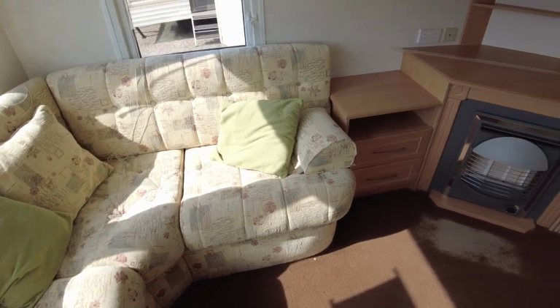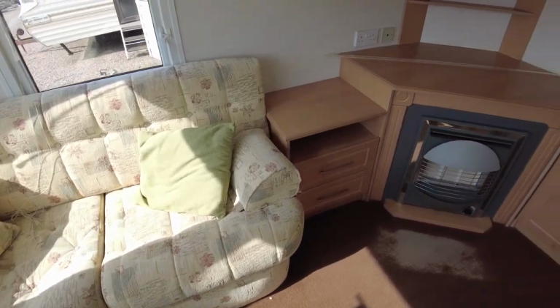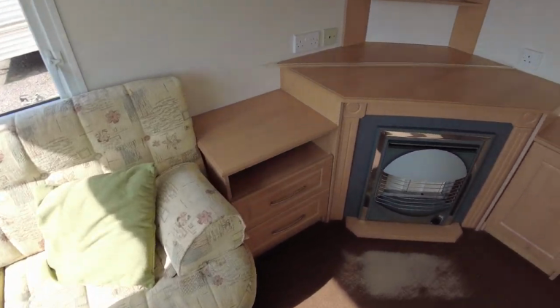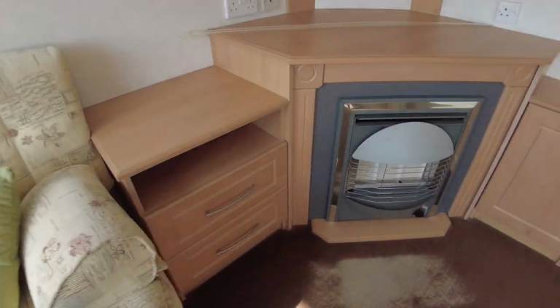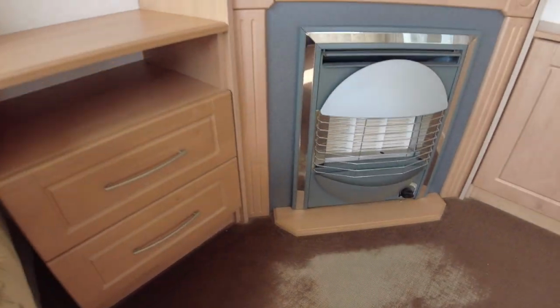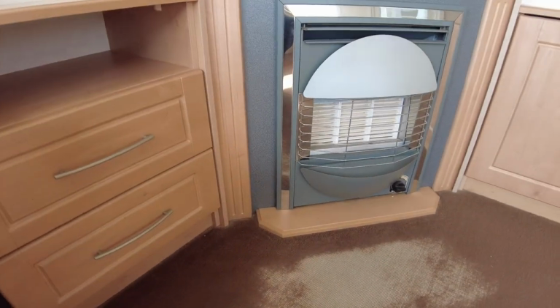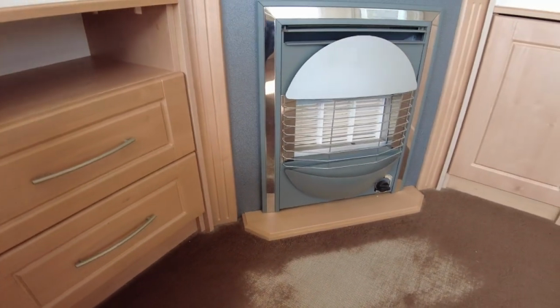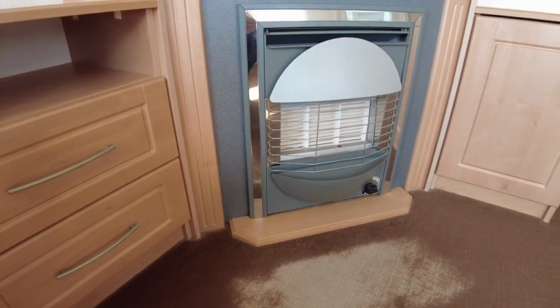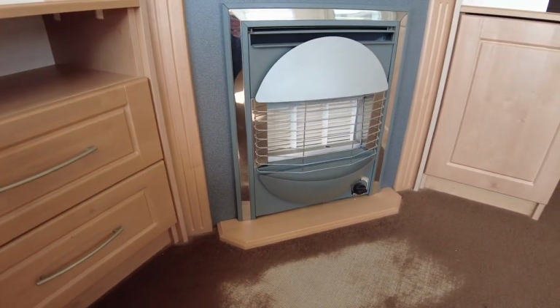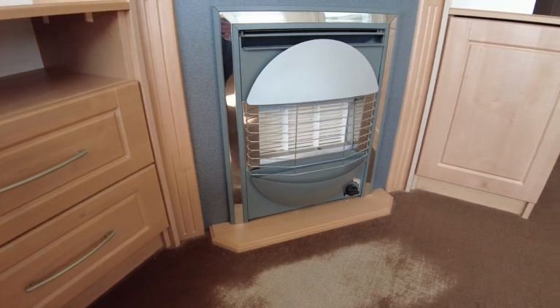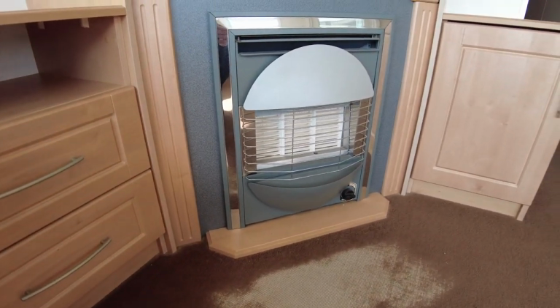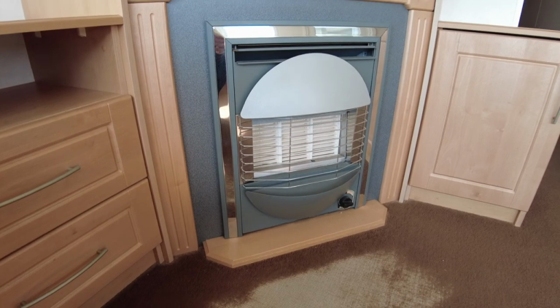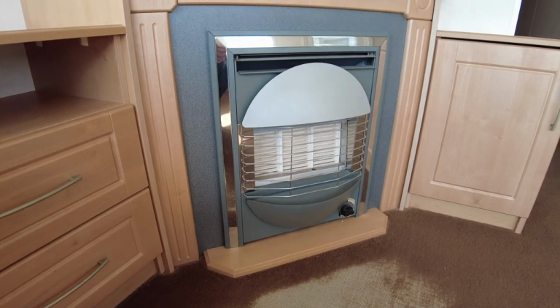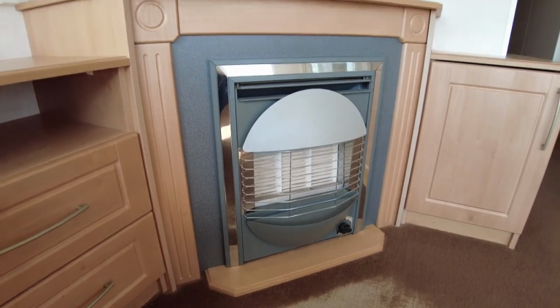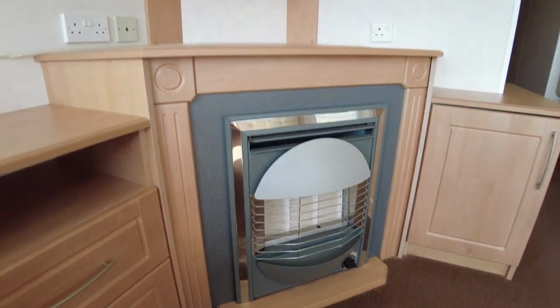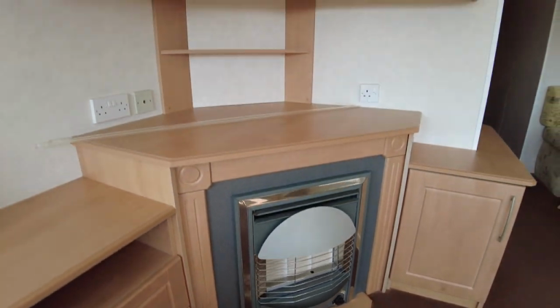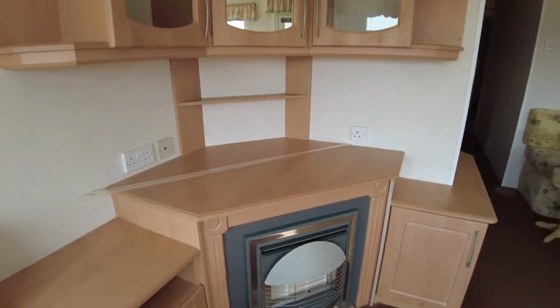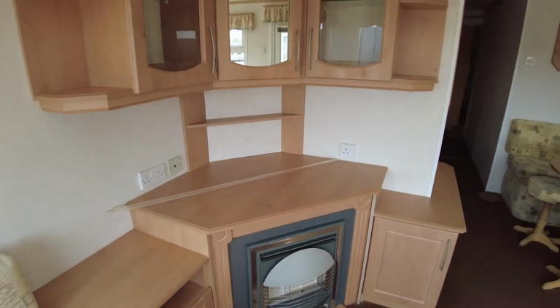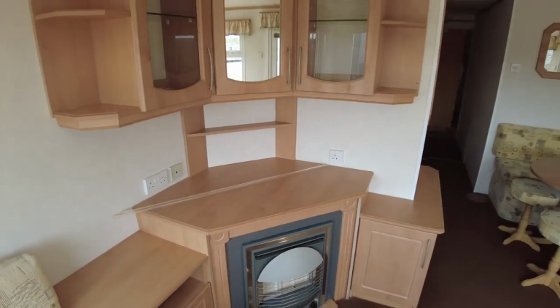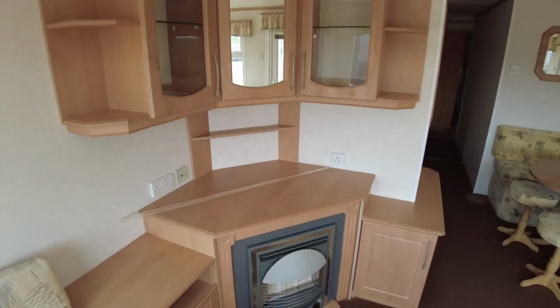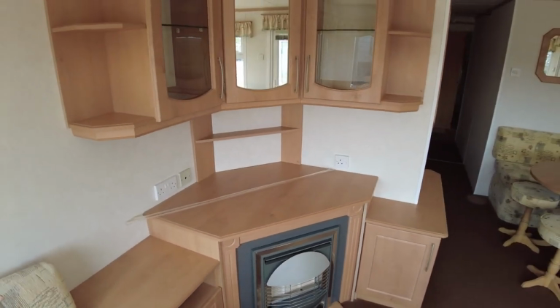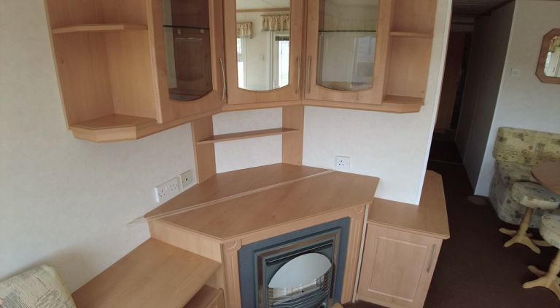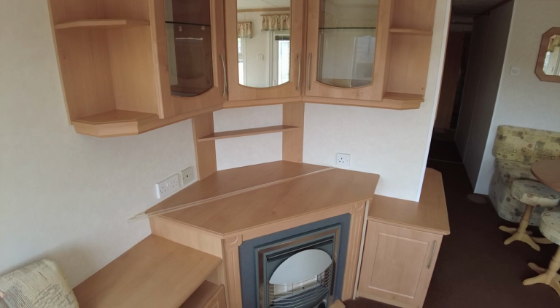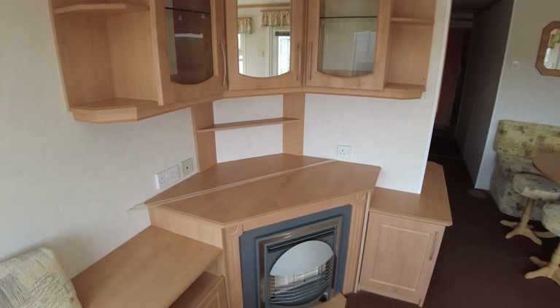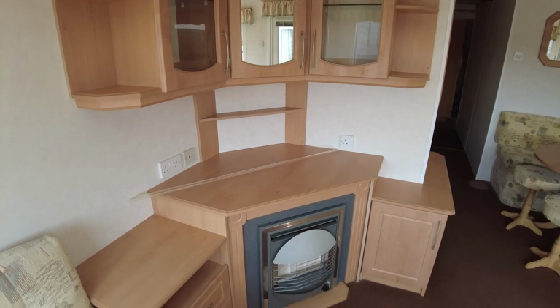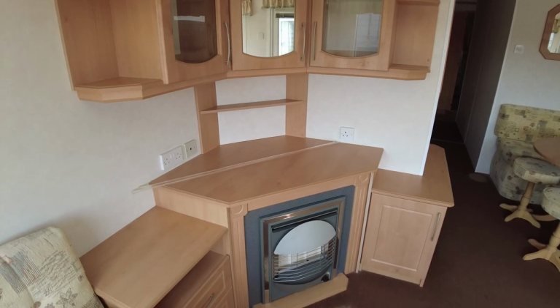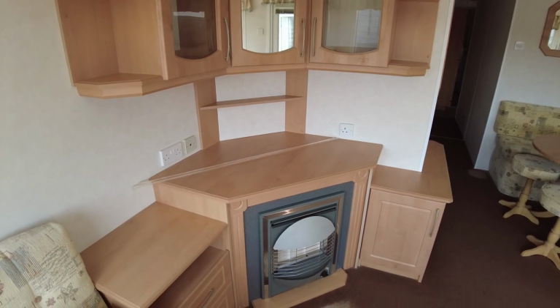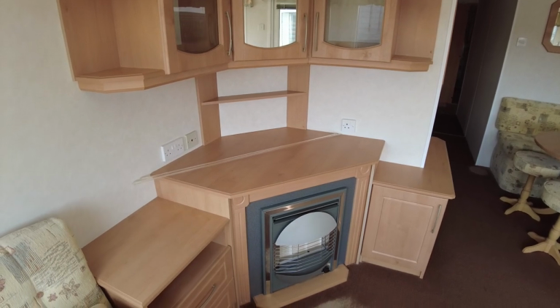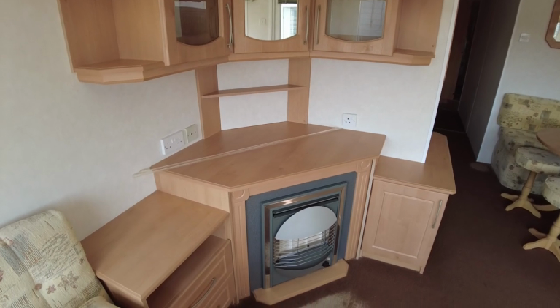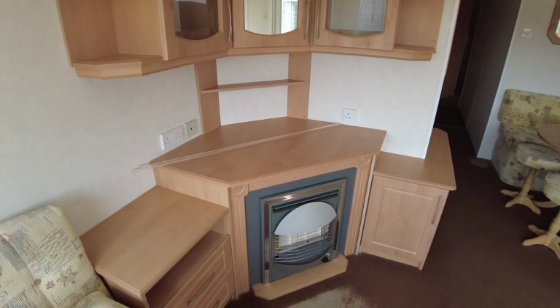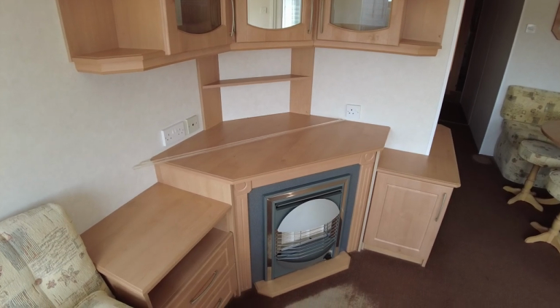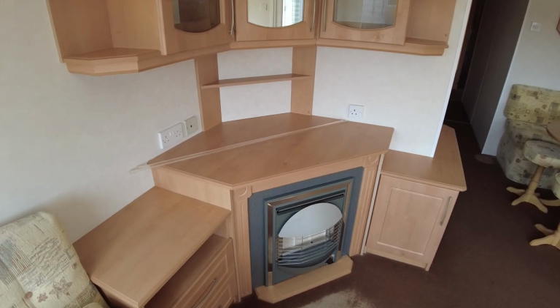Gas fire here which is in generally quite good condition — got a little bit of rust around the front but generally pretty good. There's a nice mirror unit over the top with a couple of glass cupboards and a nice area there for a TV and shelving.